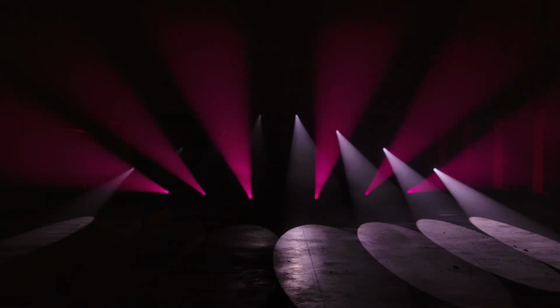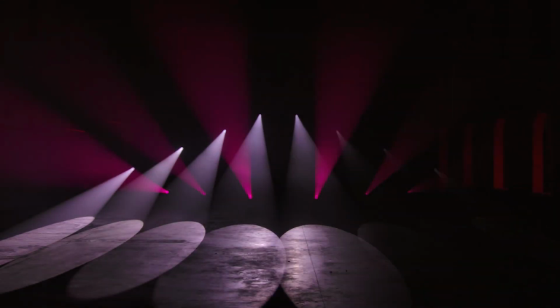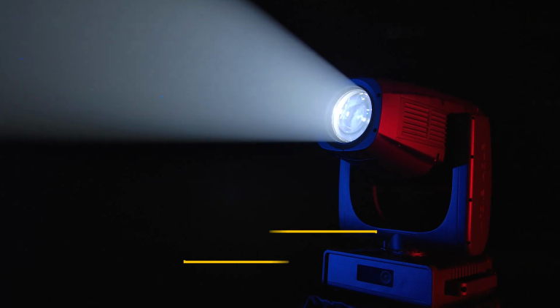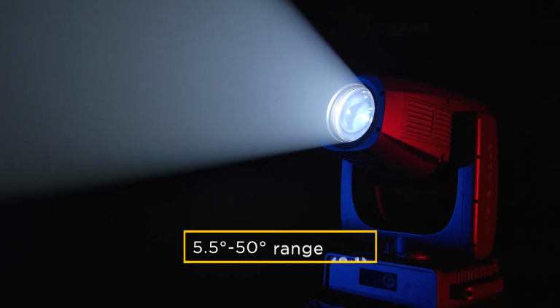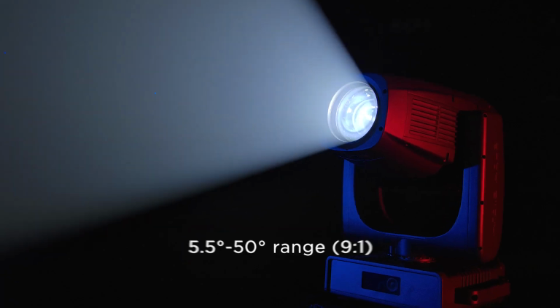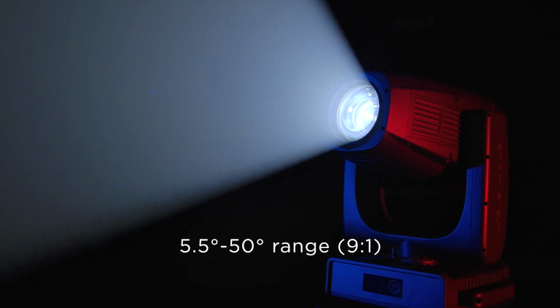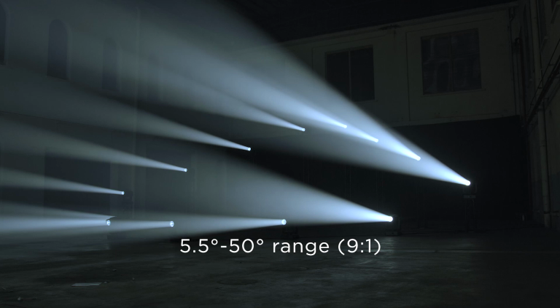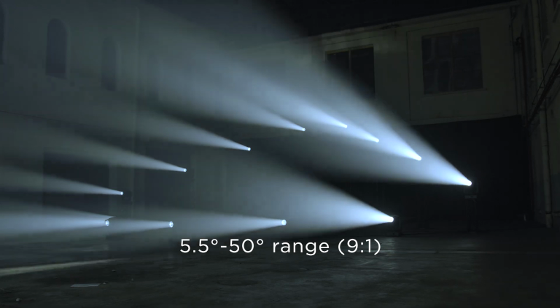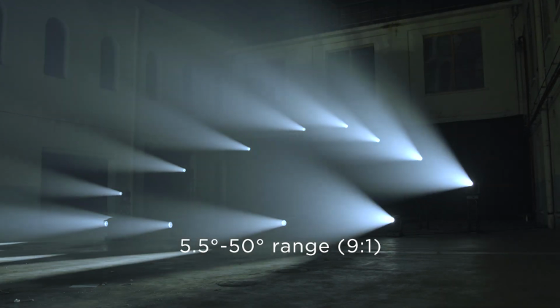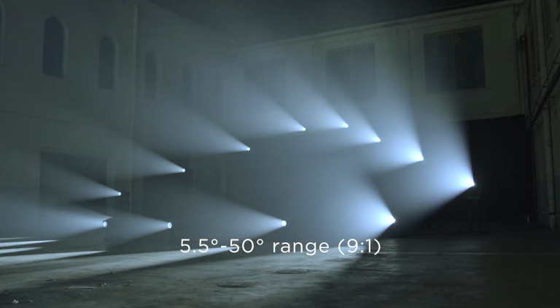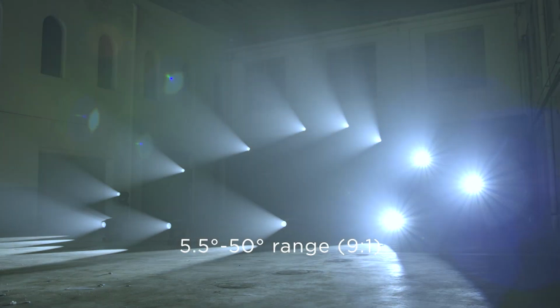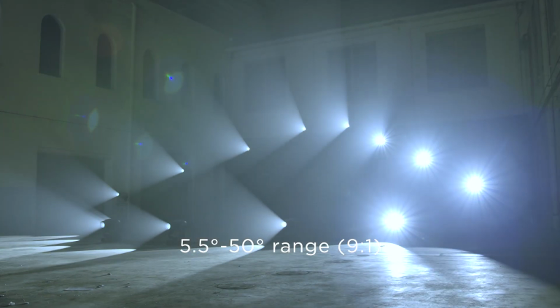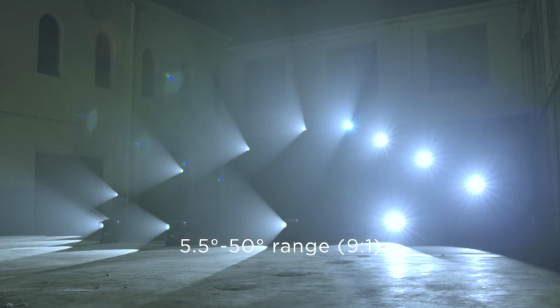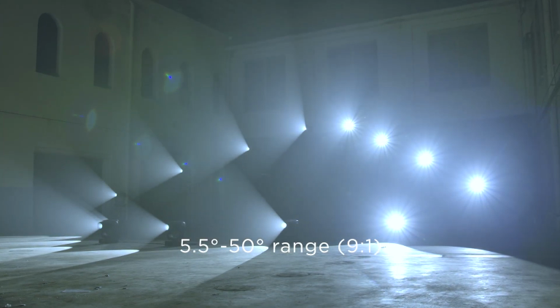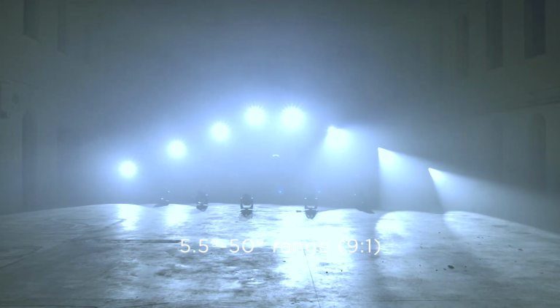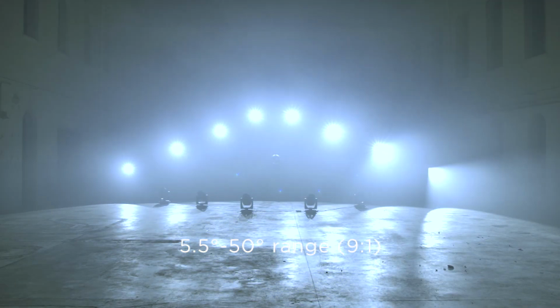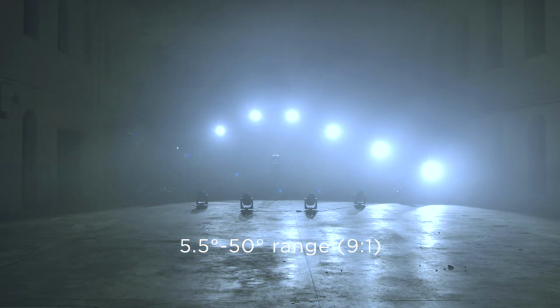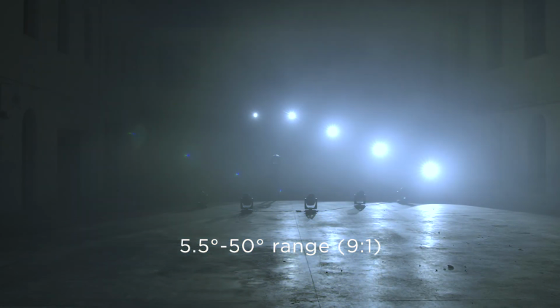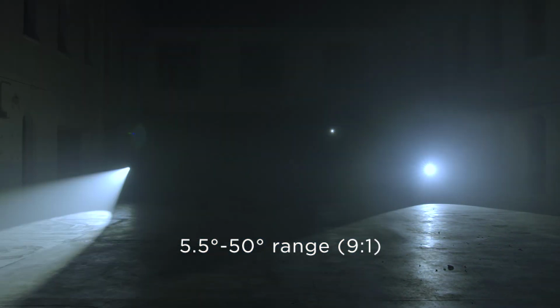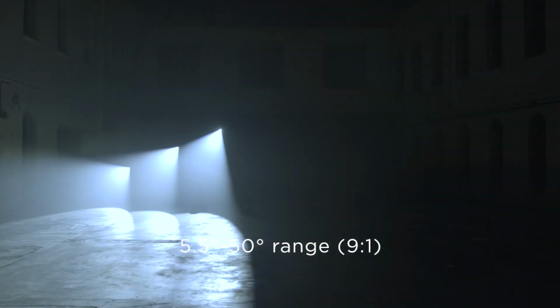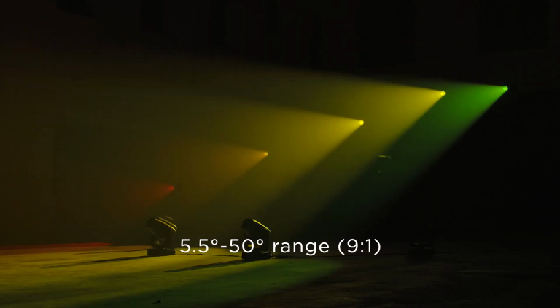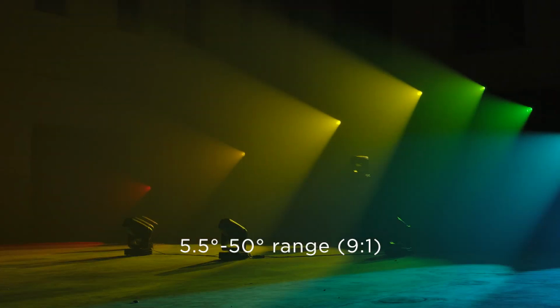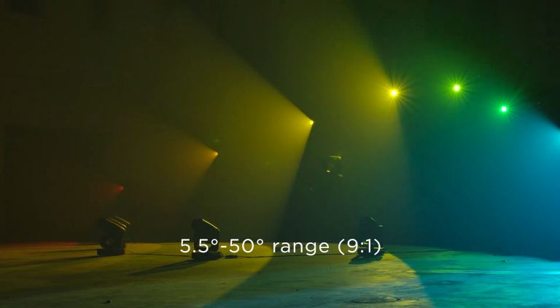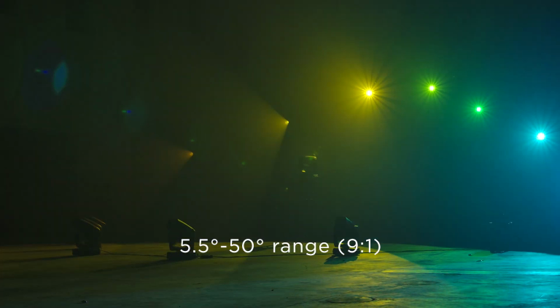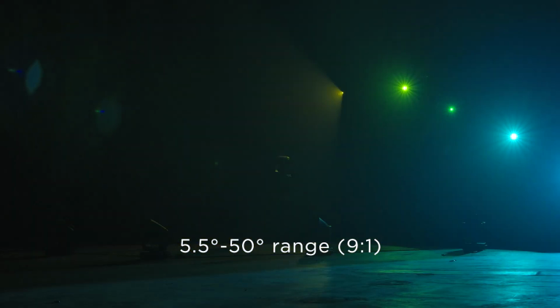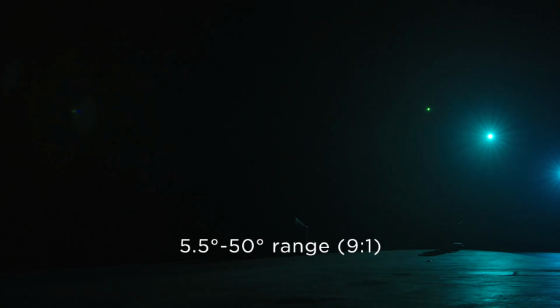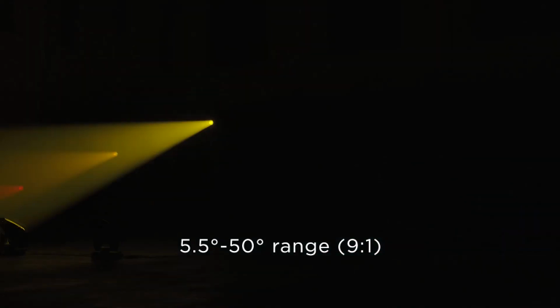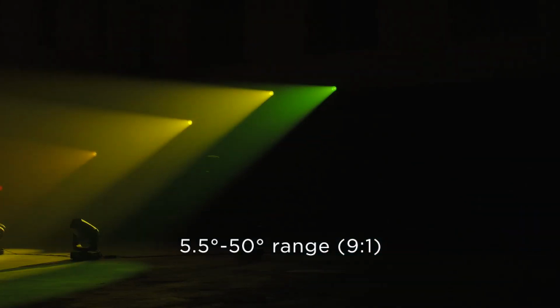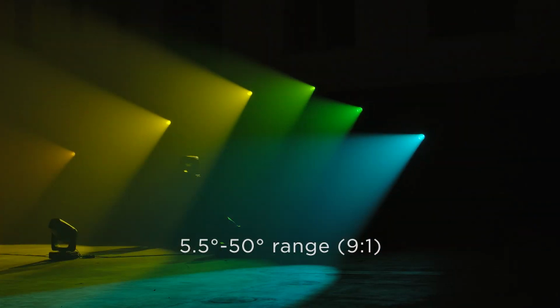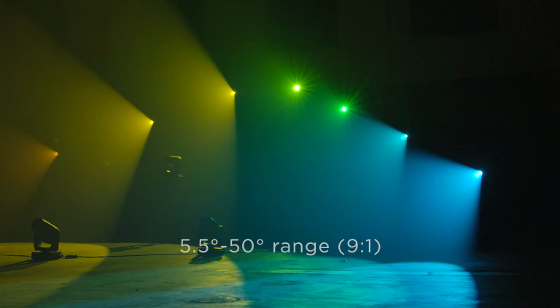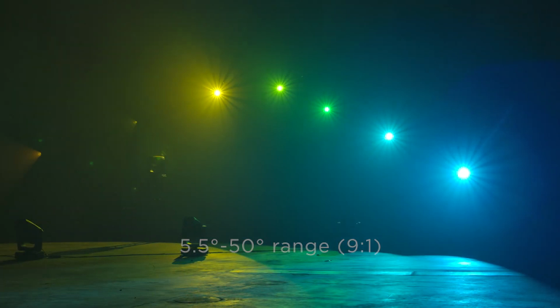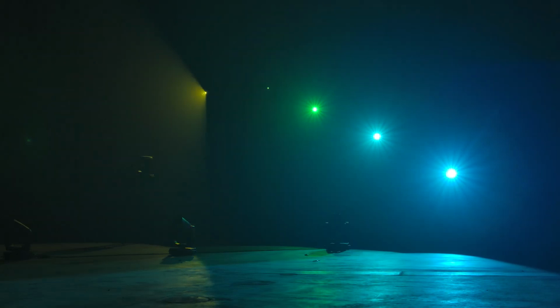Its uniform light beam is another key feature. The high quality of the beam and its density can be appreciated with the naked eye, and its zoom can be adjusted over a linear 5.5 degrees to 50 degrees range.